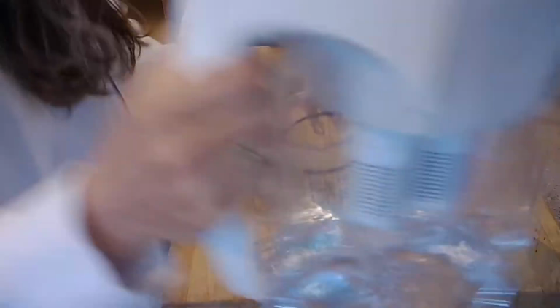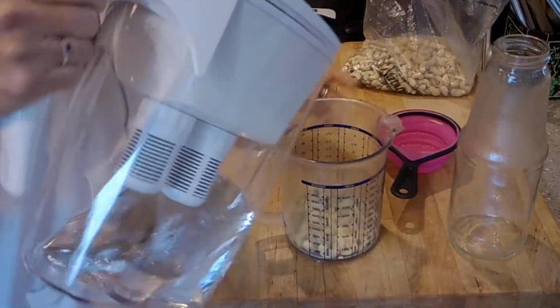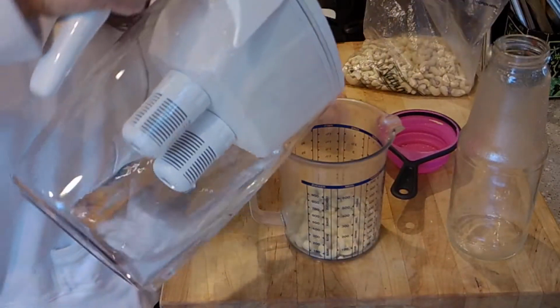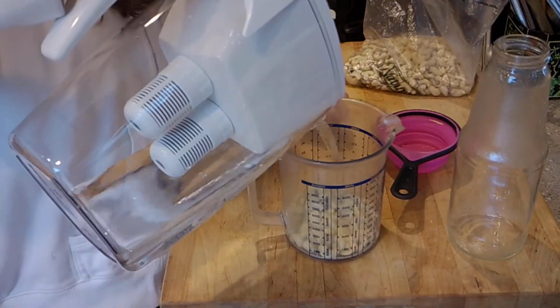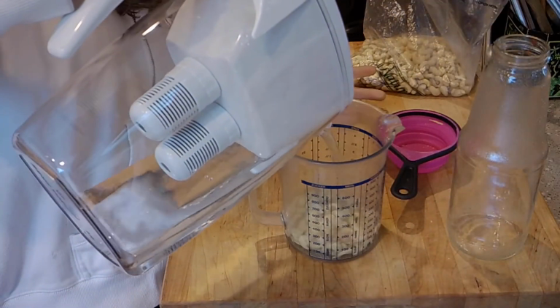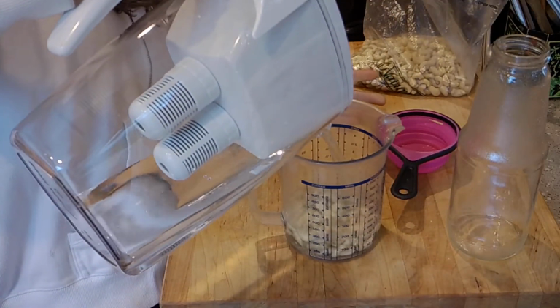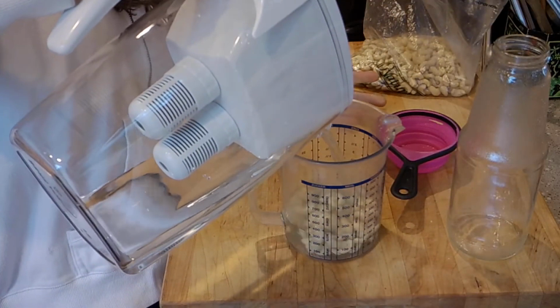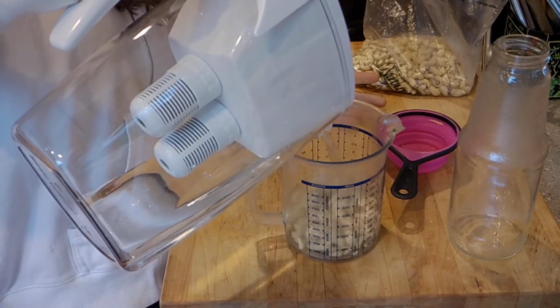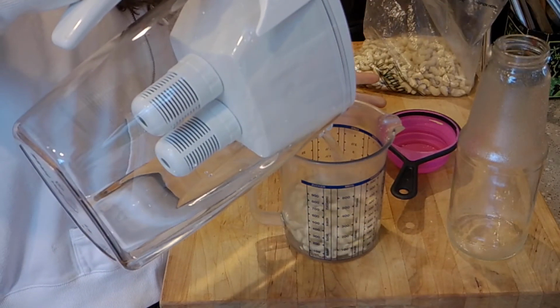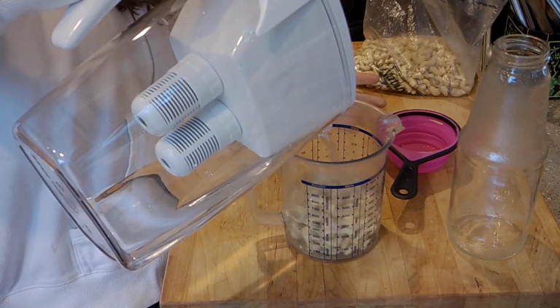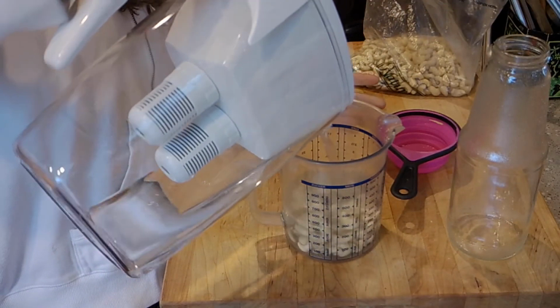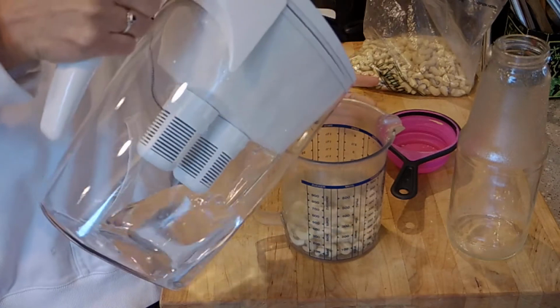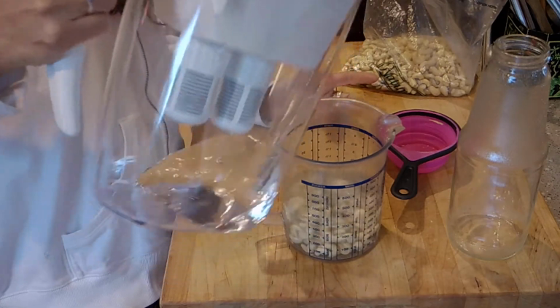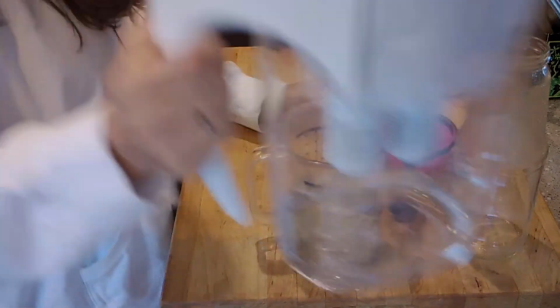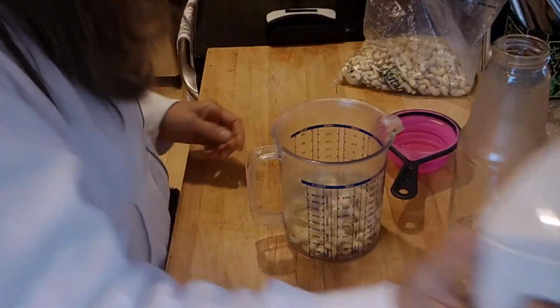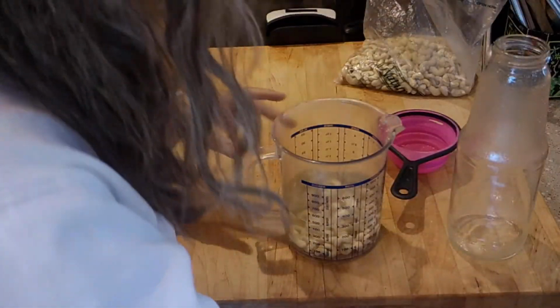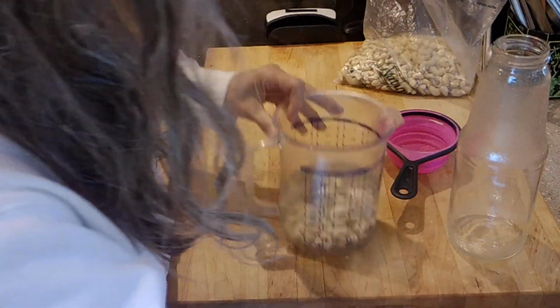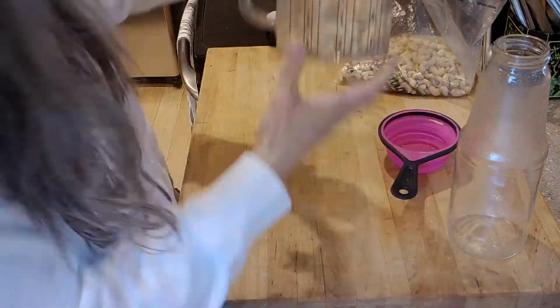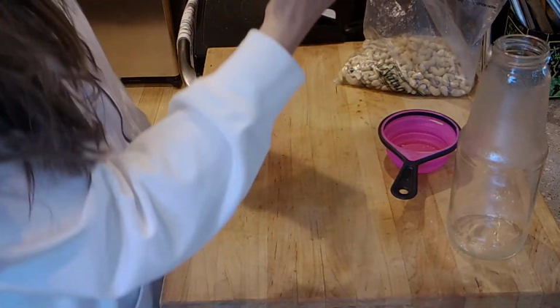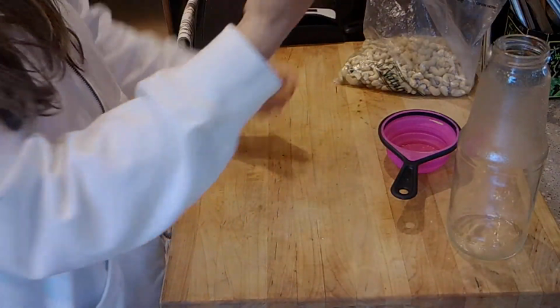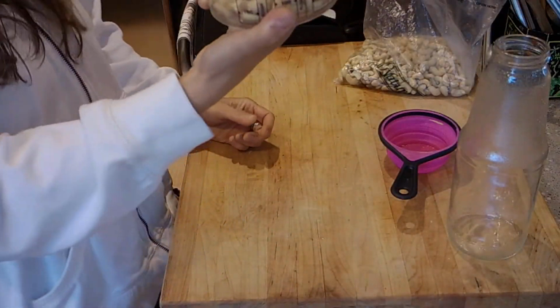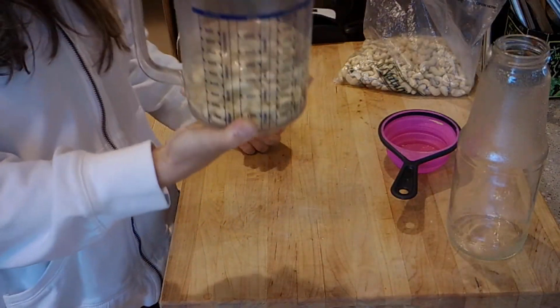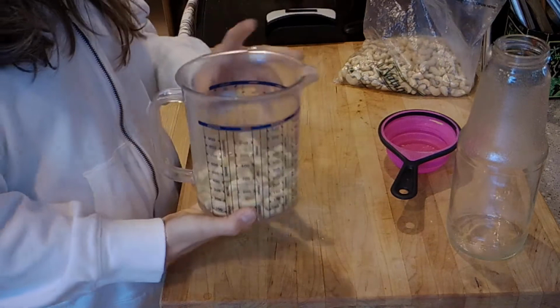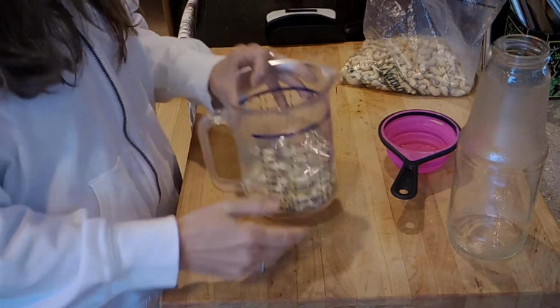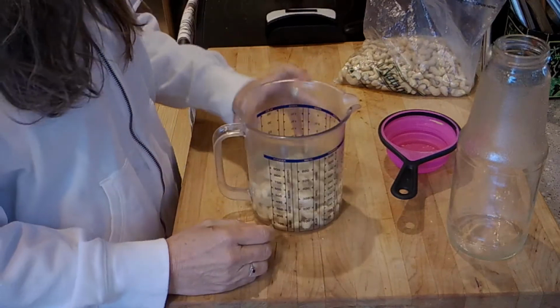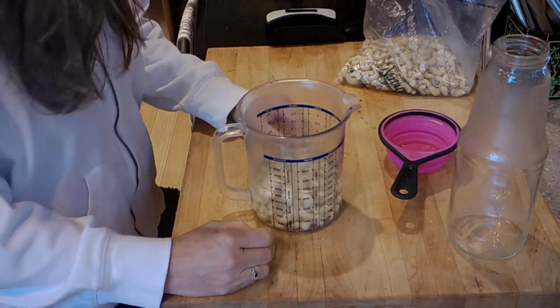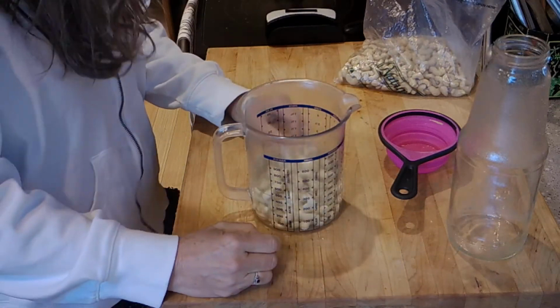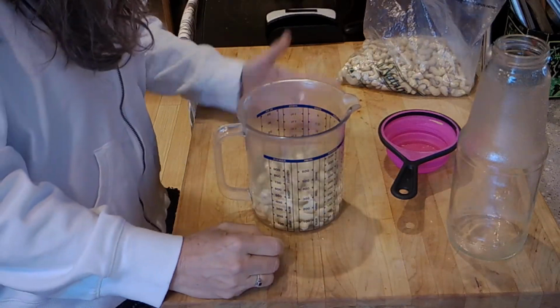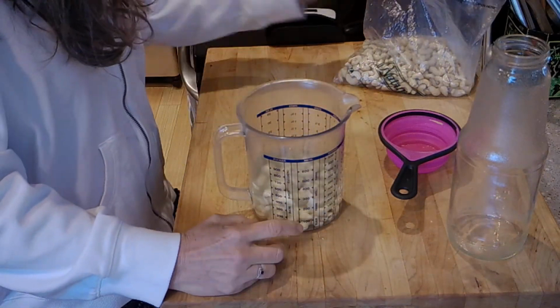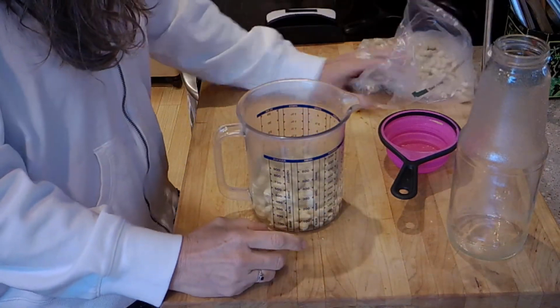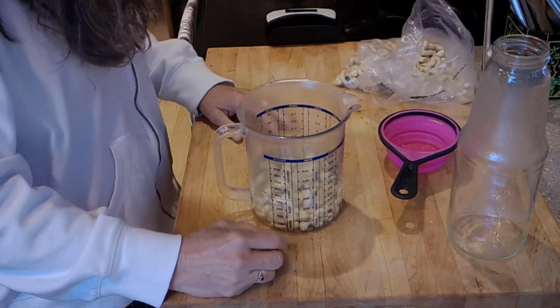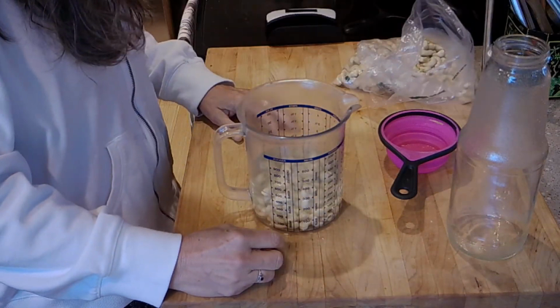So the first thing I'm going to do is take these, put them in here, and just add some water — about a cup of water, maybe two cups. You just want them to soak. So there you go, that's your first step: soaking the cashews.